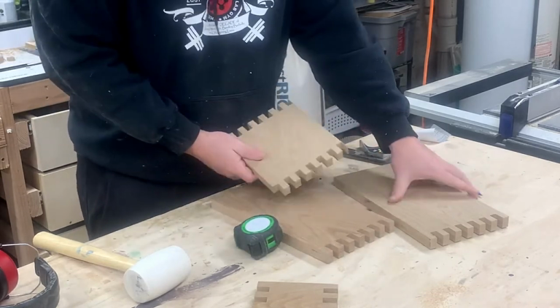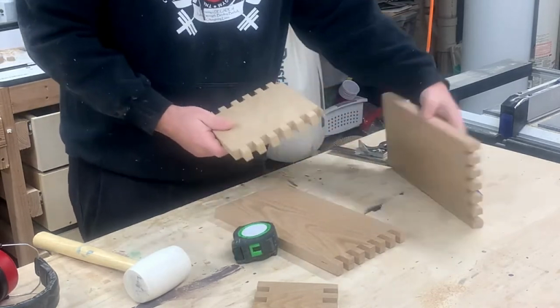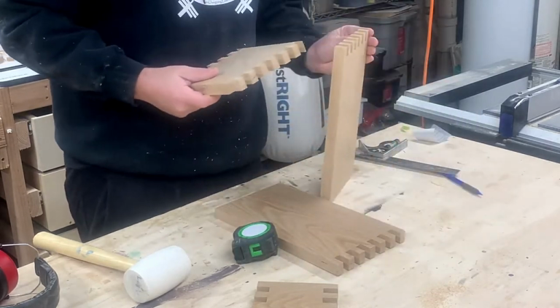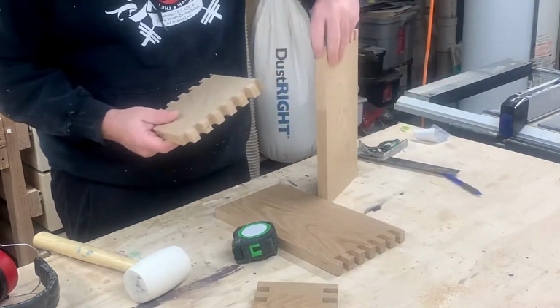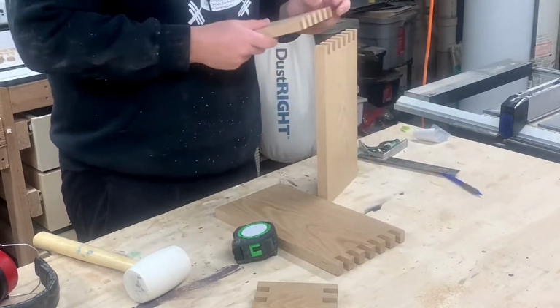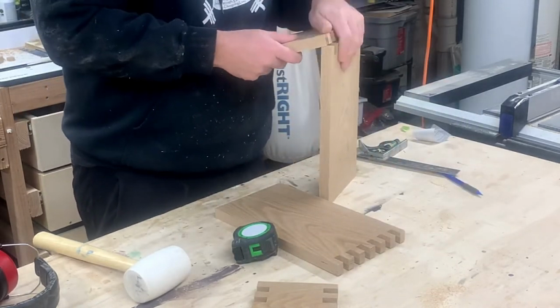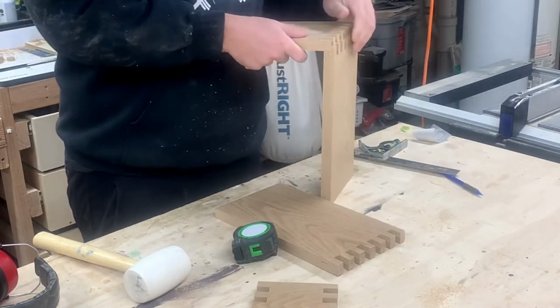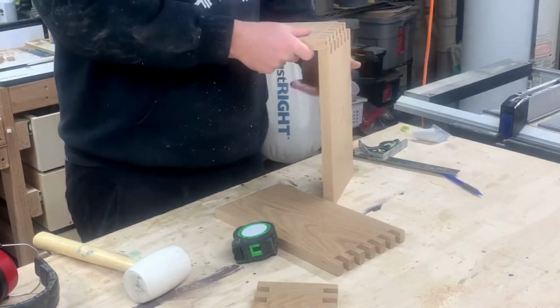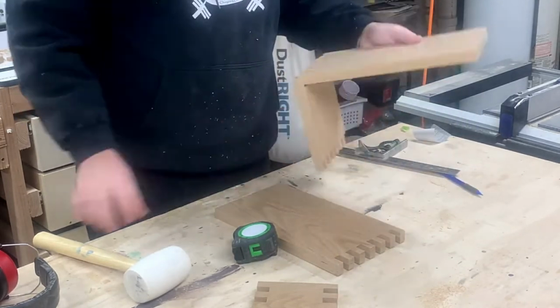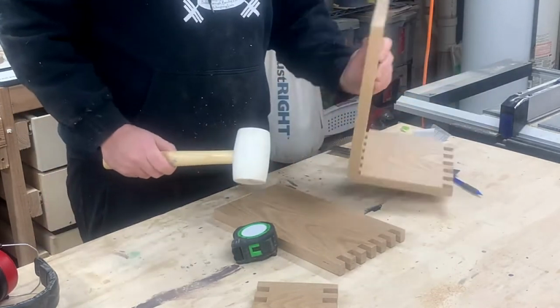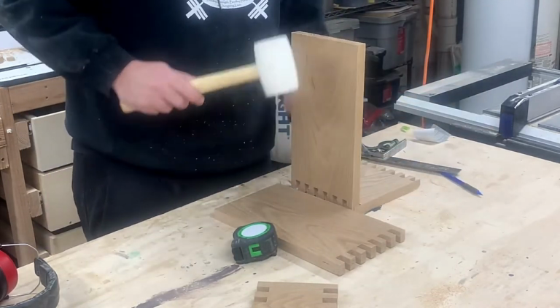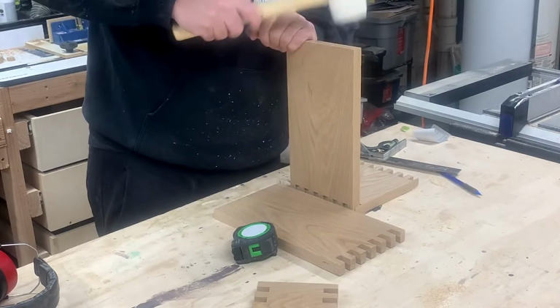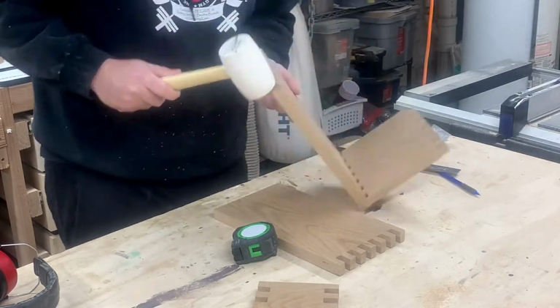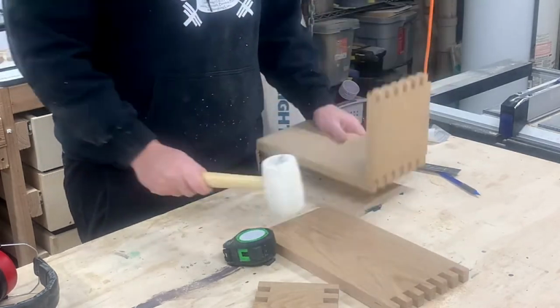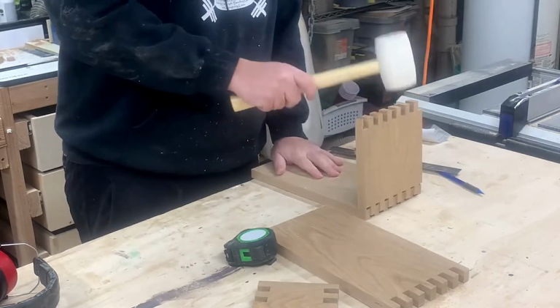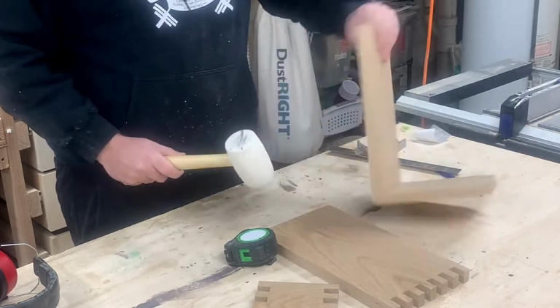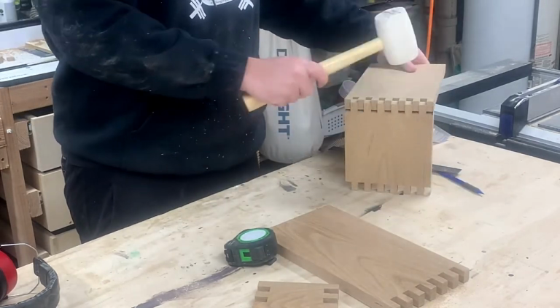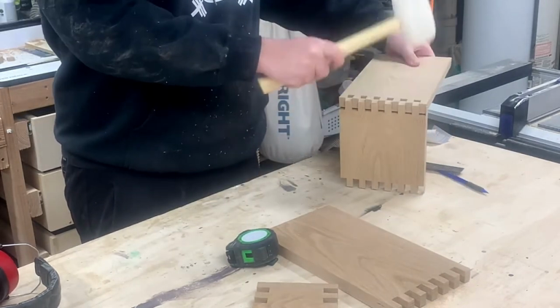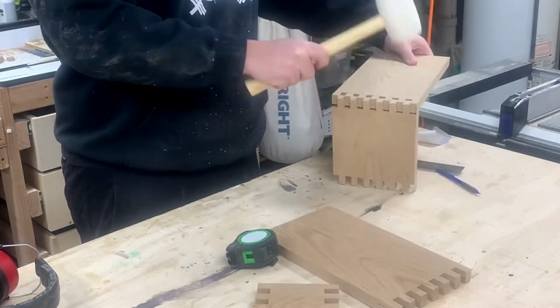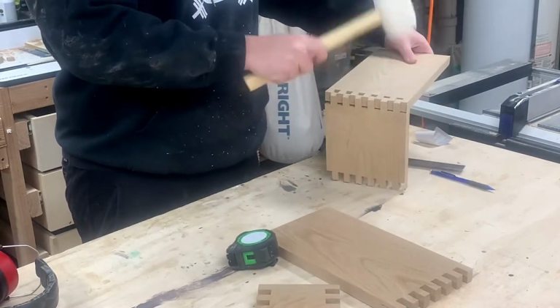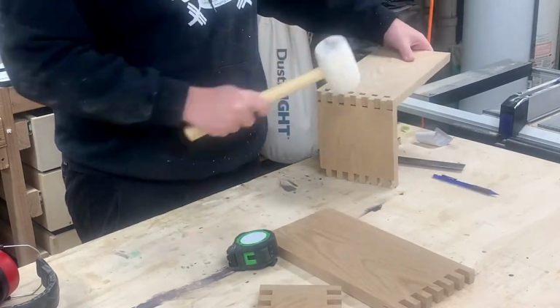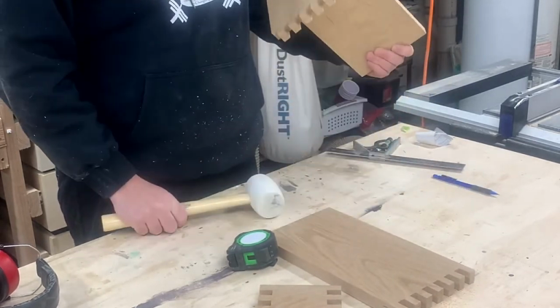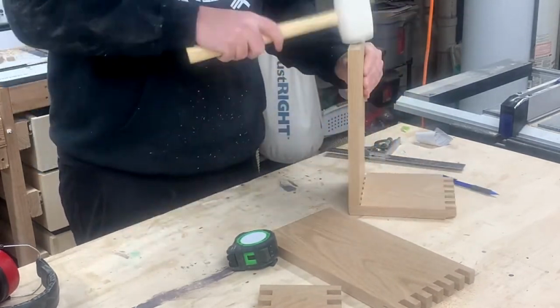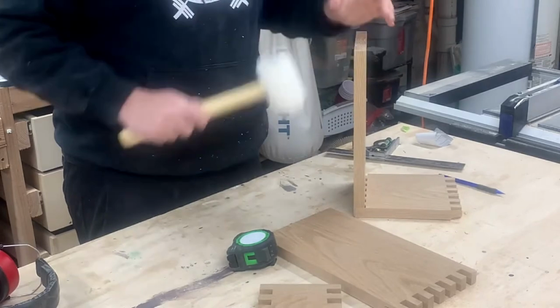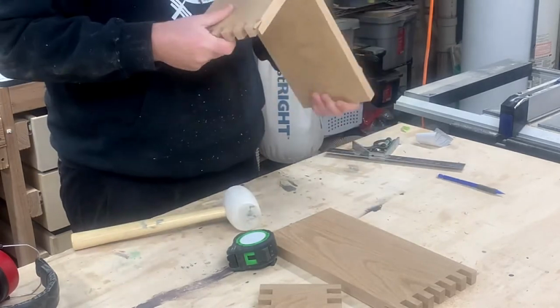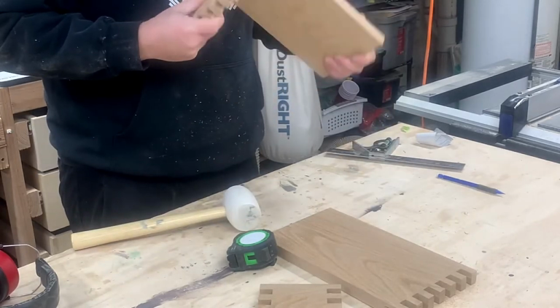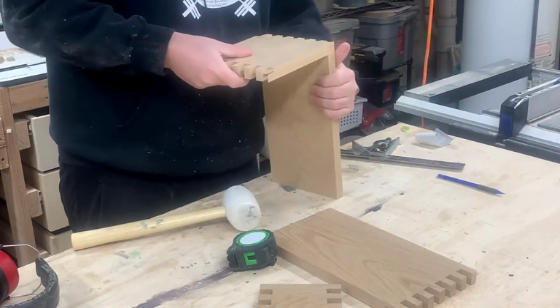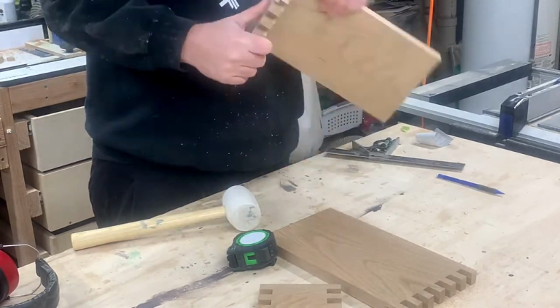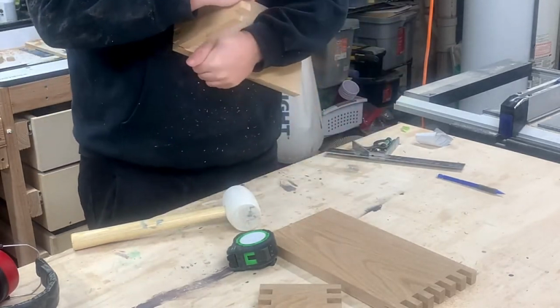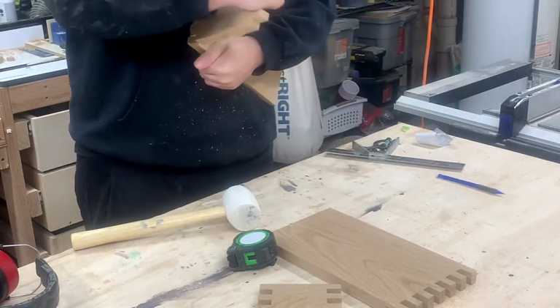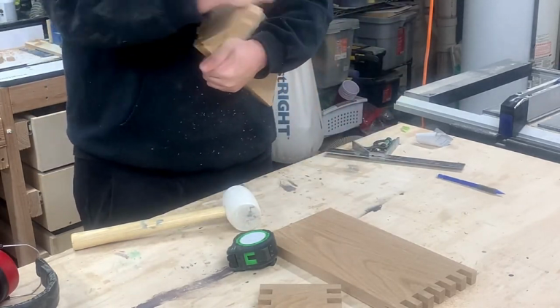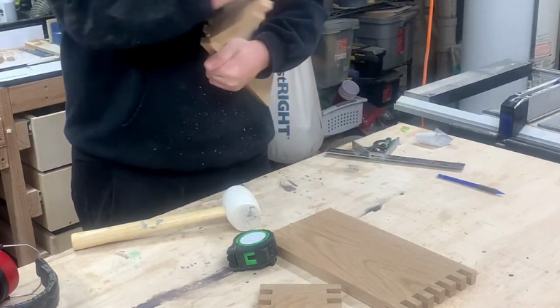This test fit did not go well because I had a lot more fingers than in my original test pieces. I ended up just sanding each opening for a slightly looser fit rather than making all the adjustments and redoing the cuts.